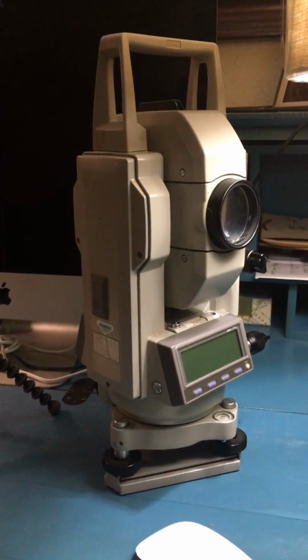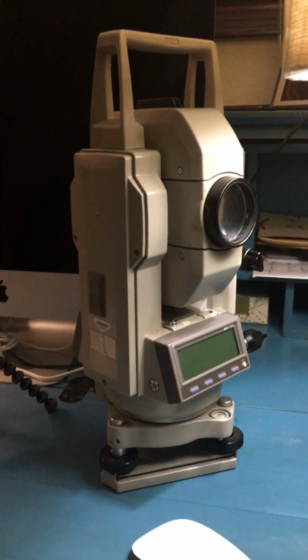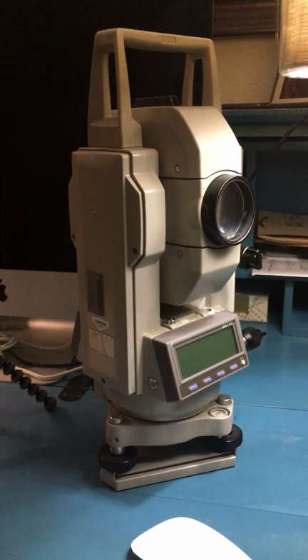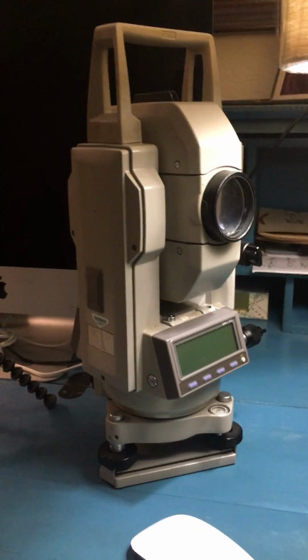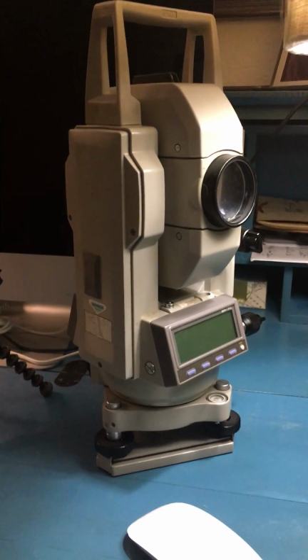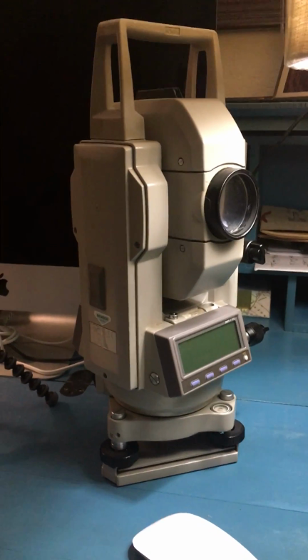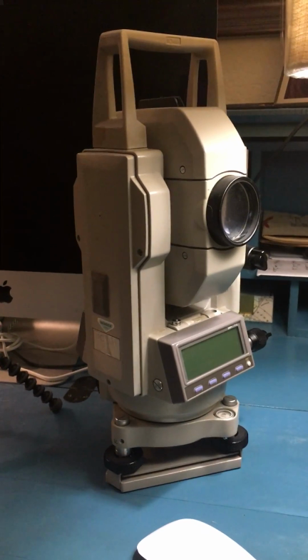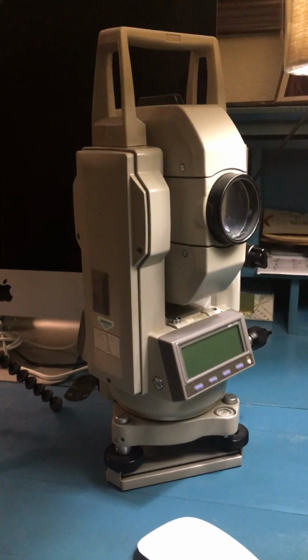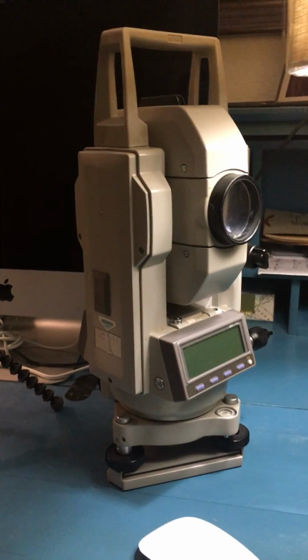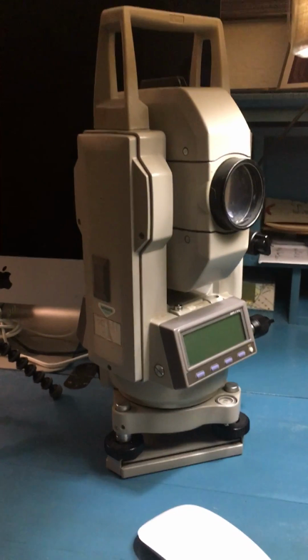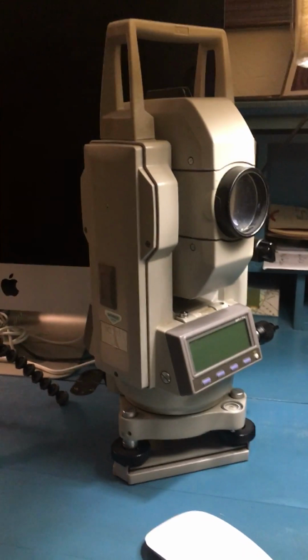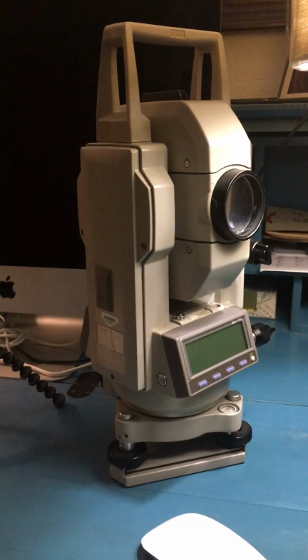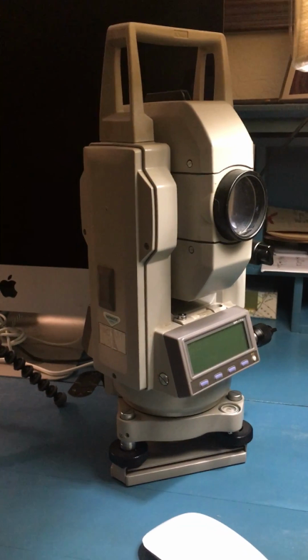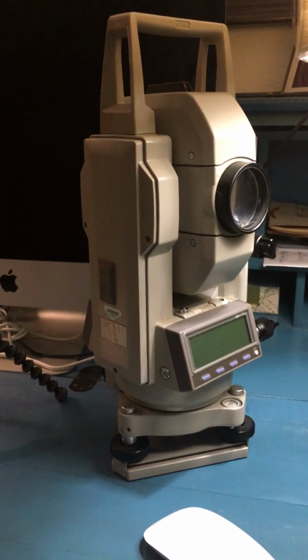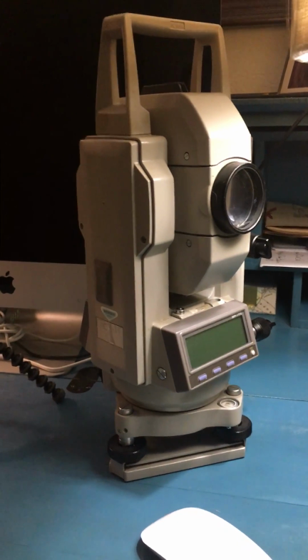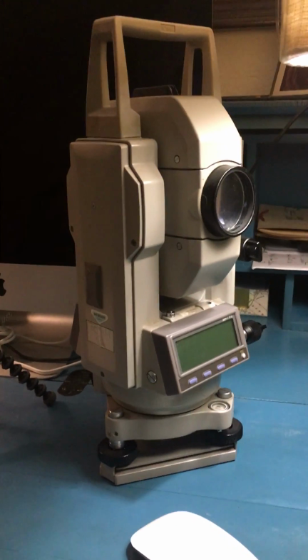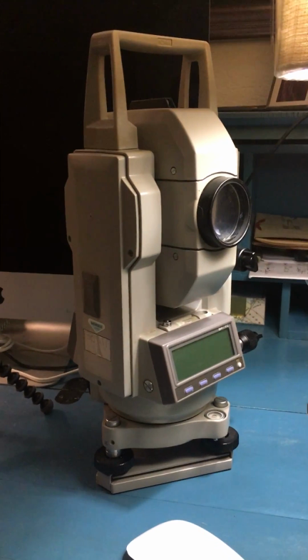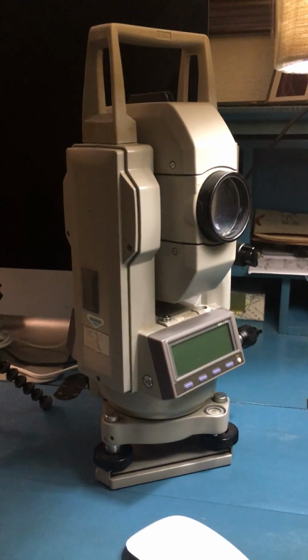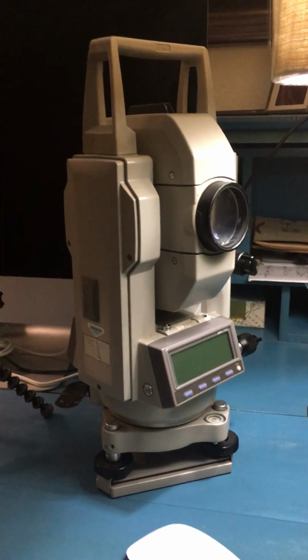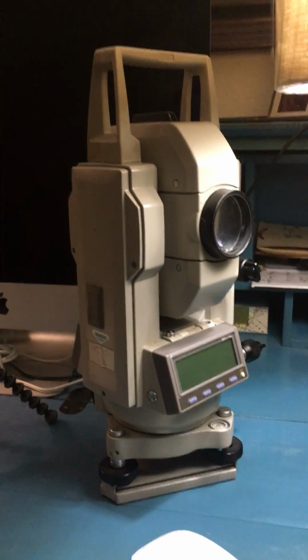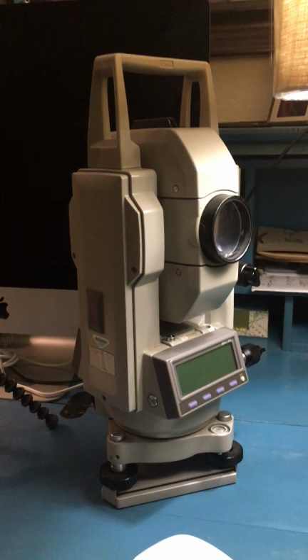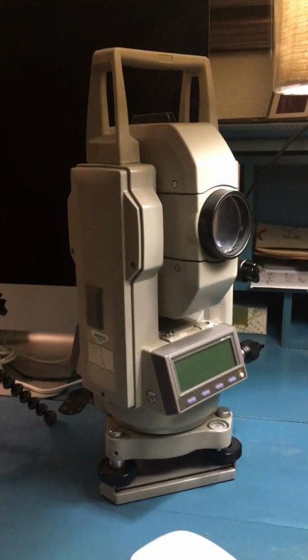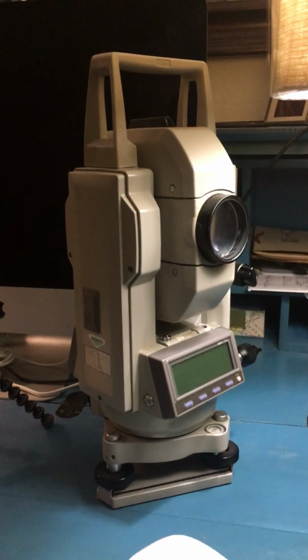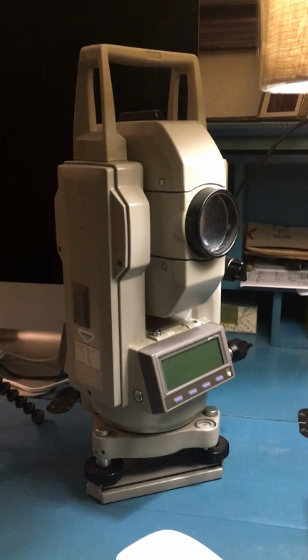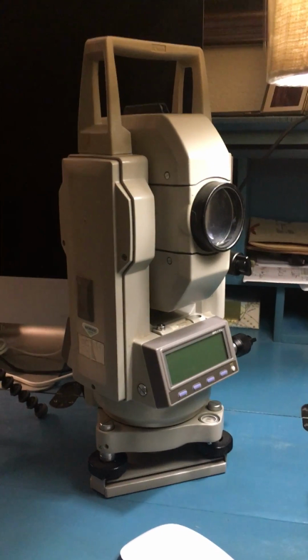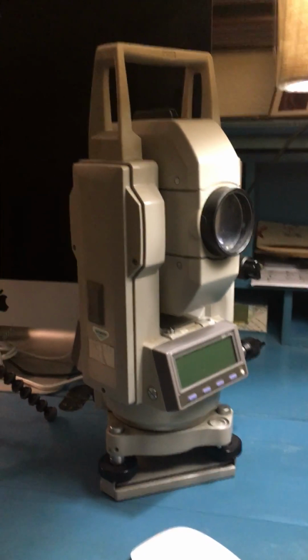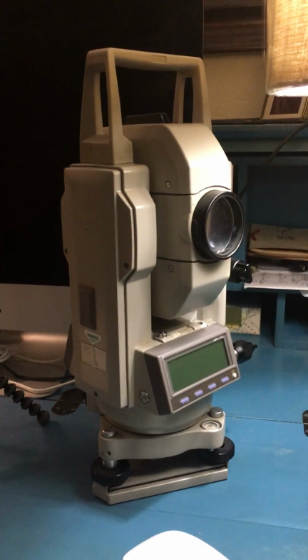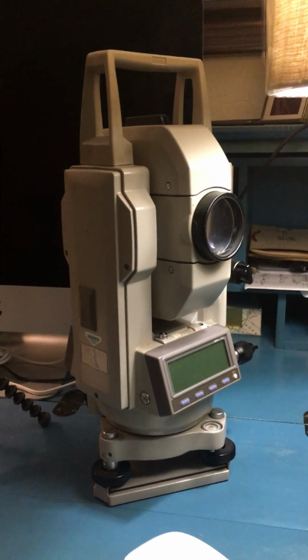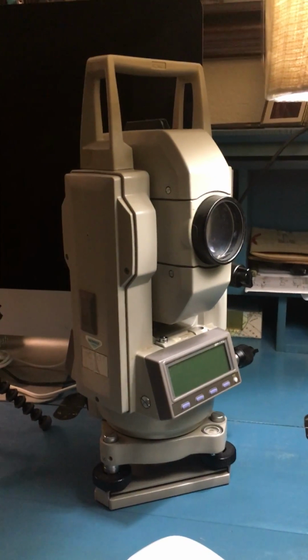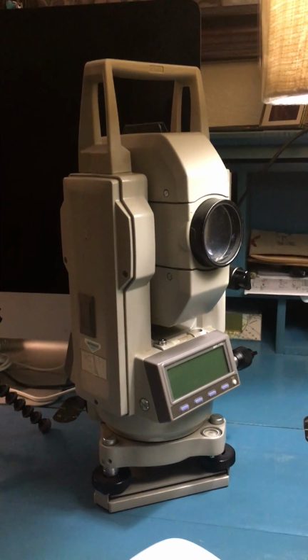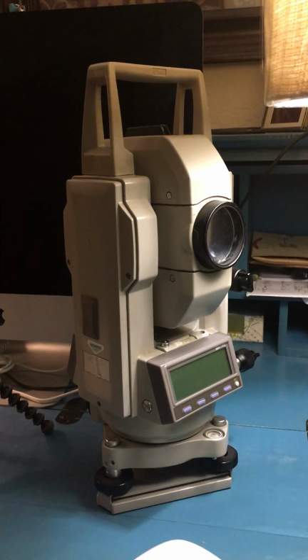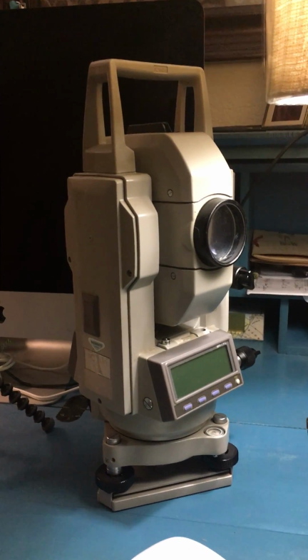You still have the latest and greatest, which is the GPS — the Global Positioning Systems units — and those are very nice. But the conventional instrument is still used quite a bit, and this total station would be similar to what the 60-minute transit's capability would be.